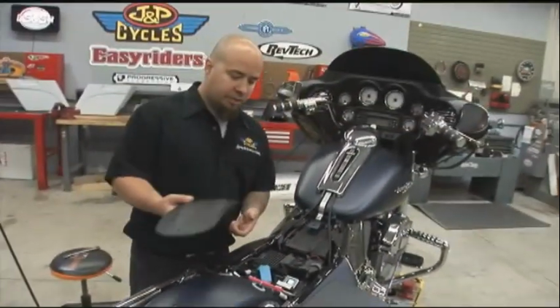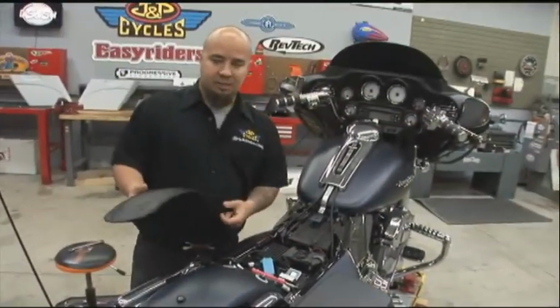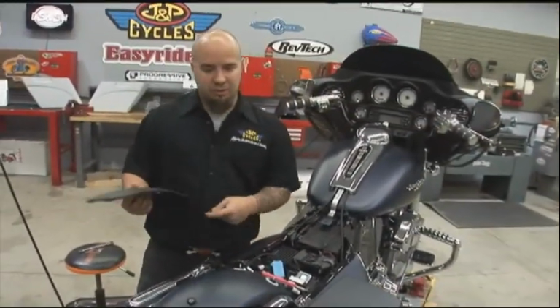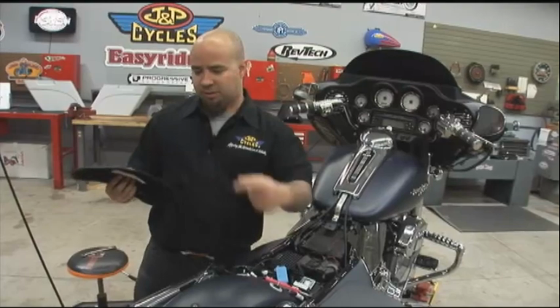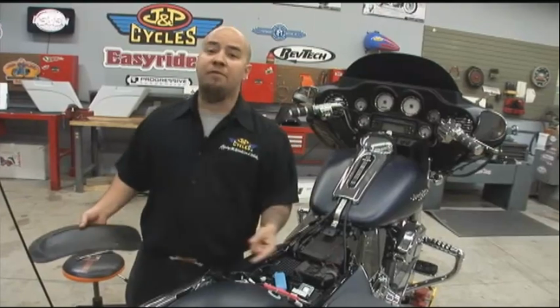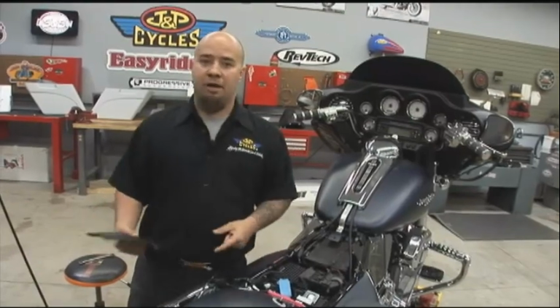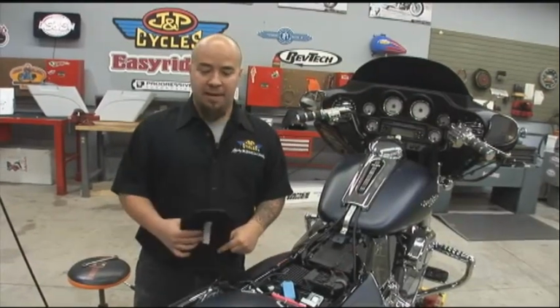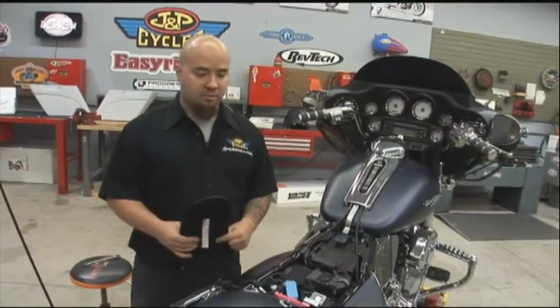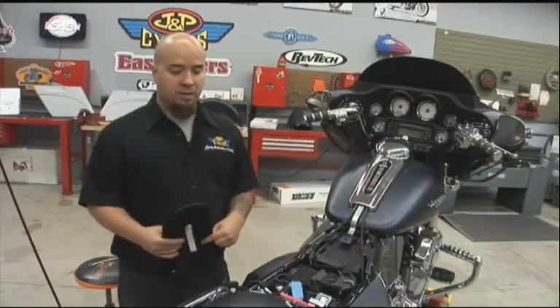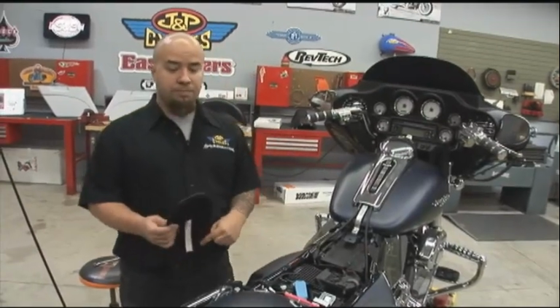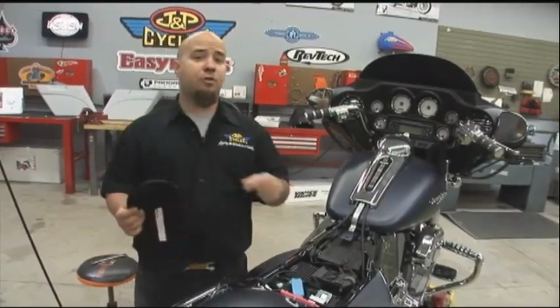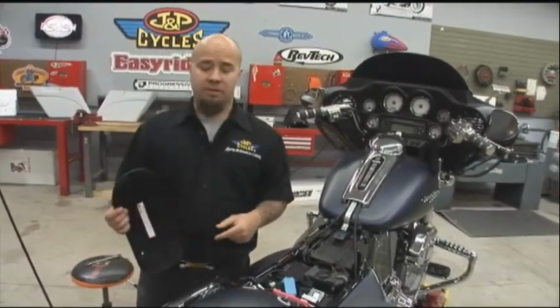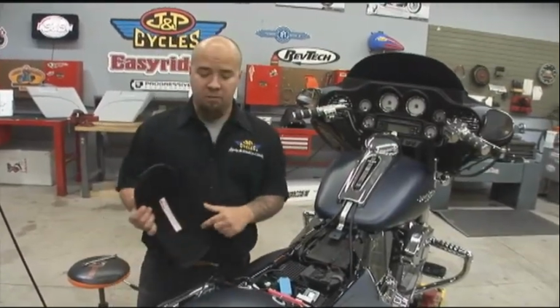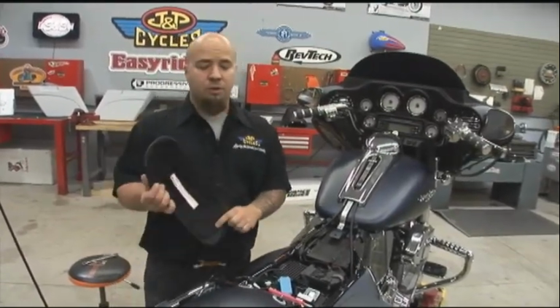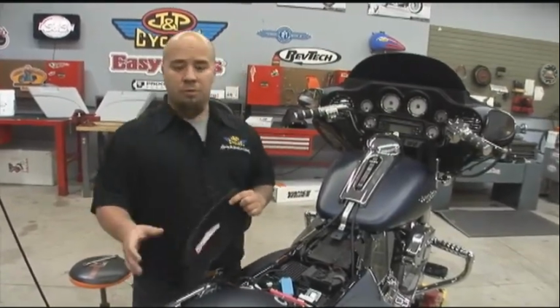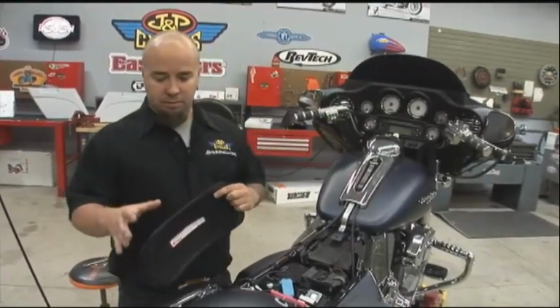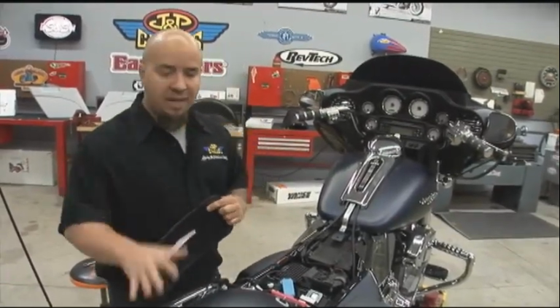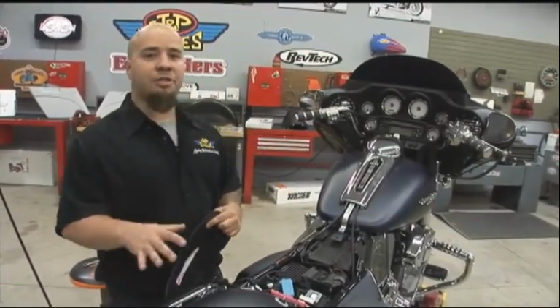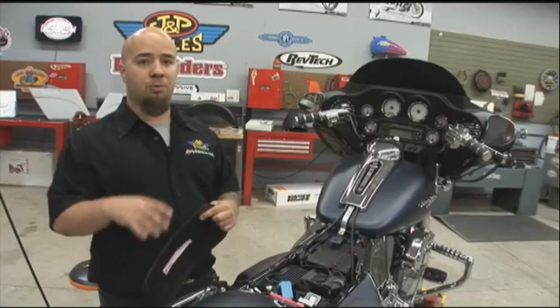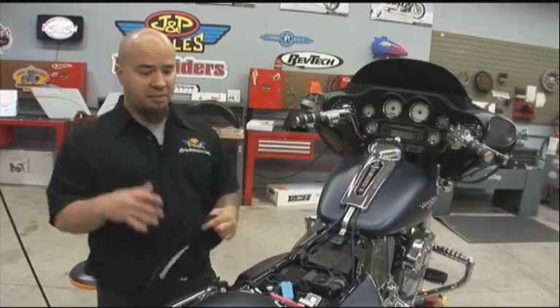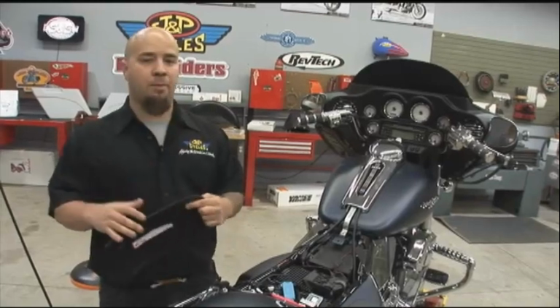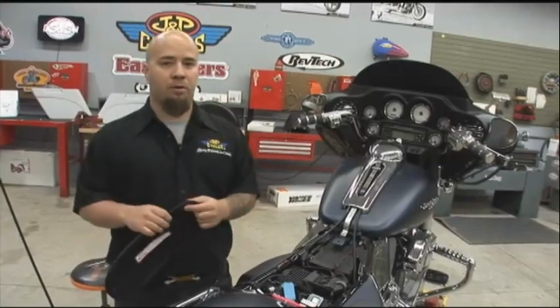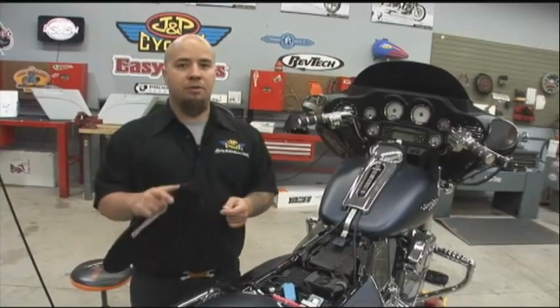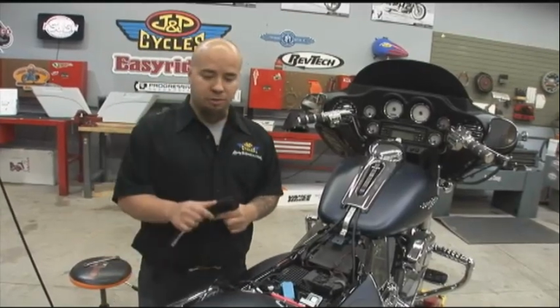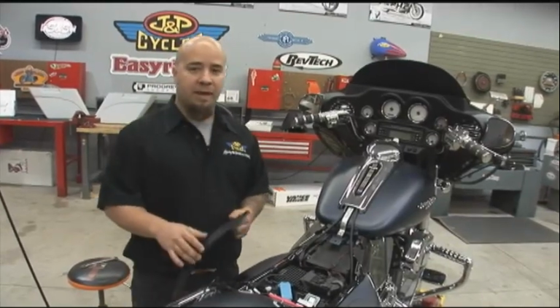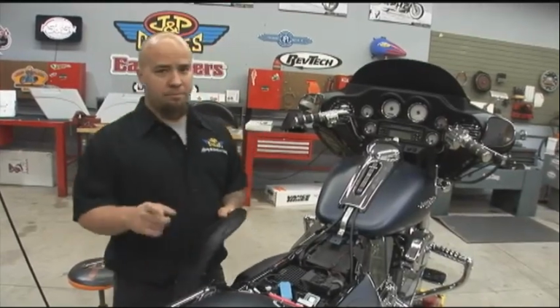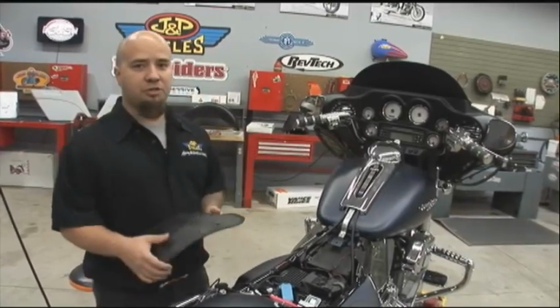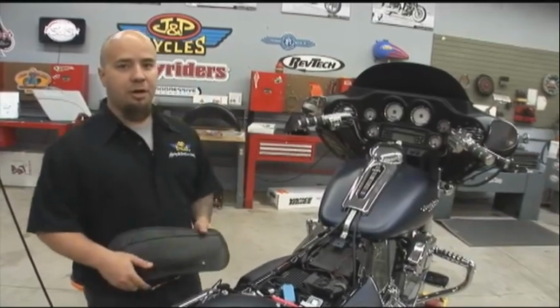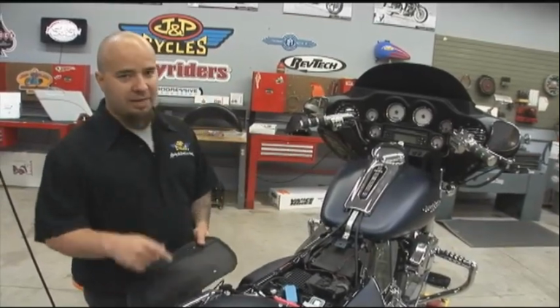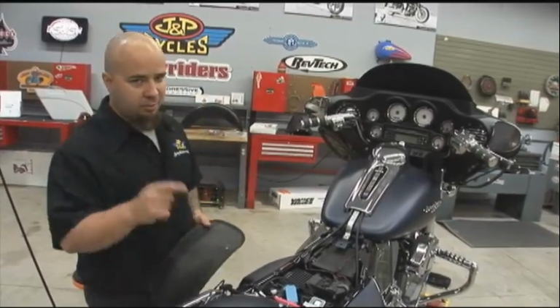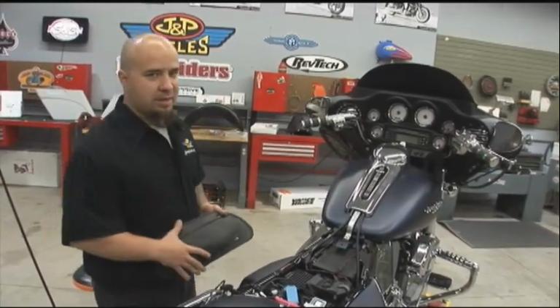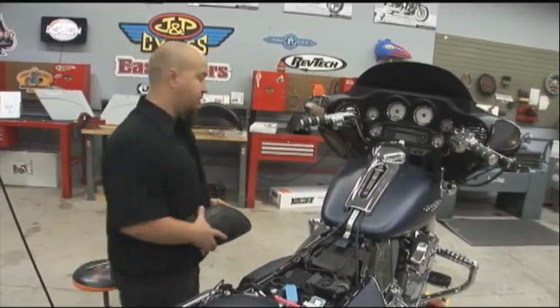As you can see, I'm going to start taking everything off of the back of this motorcycle. If you're doing this at home, you really want to pay attention to the way things come apart. Use your service manual. Make sure you know how to put it back together when the time comes.